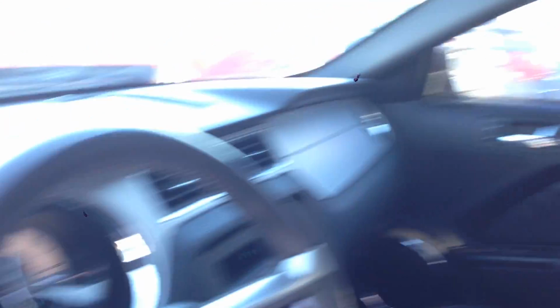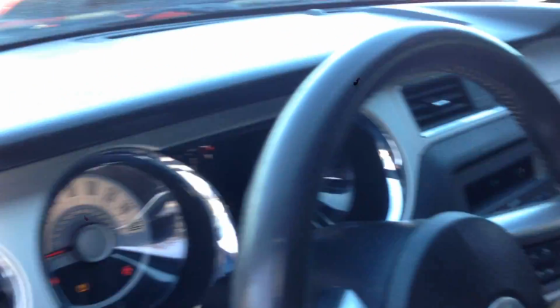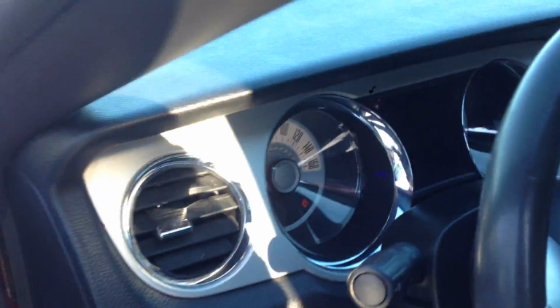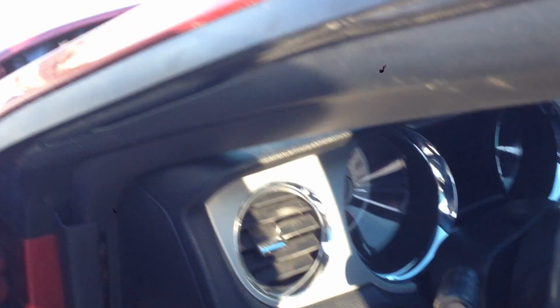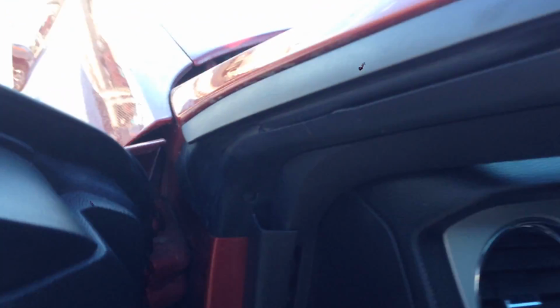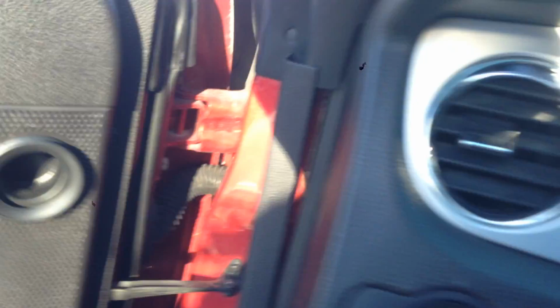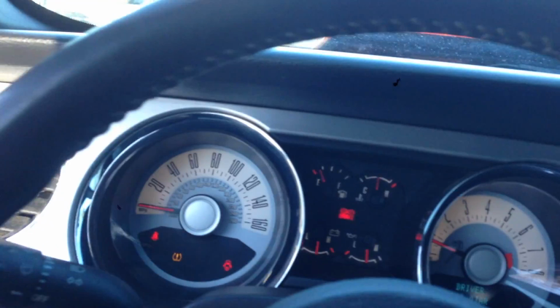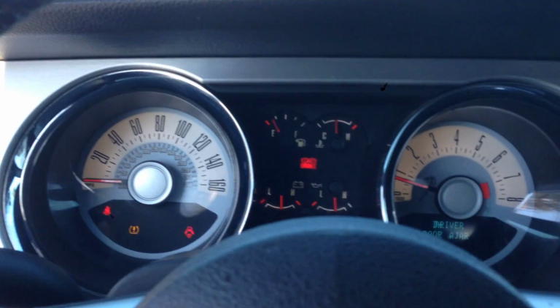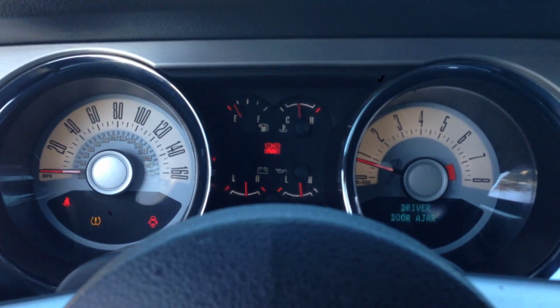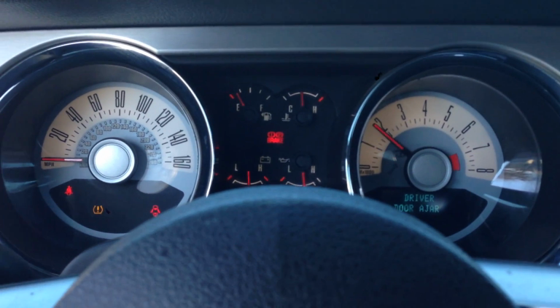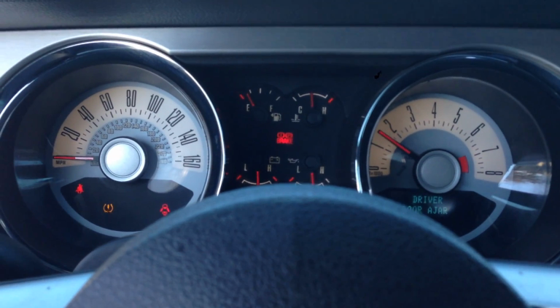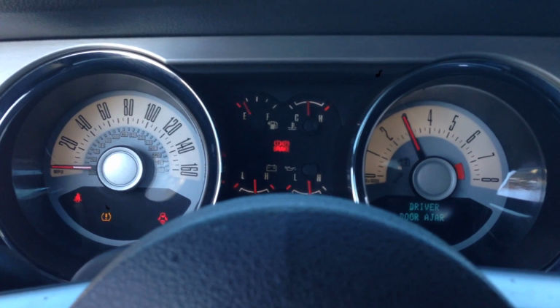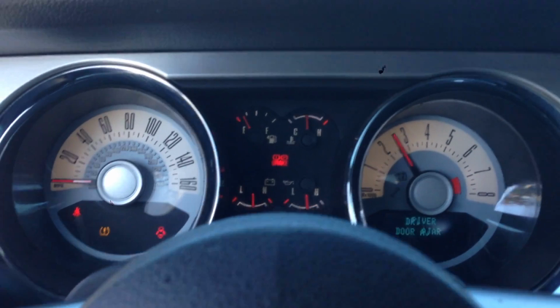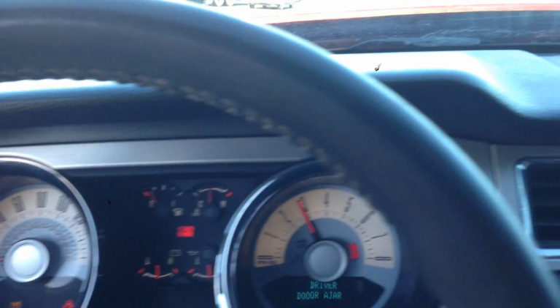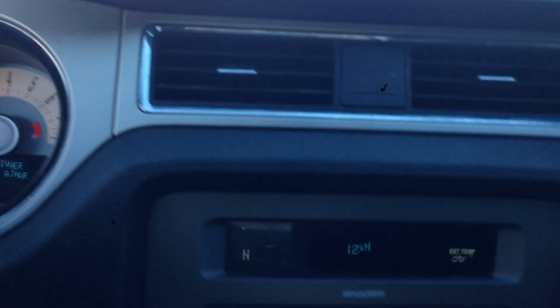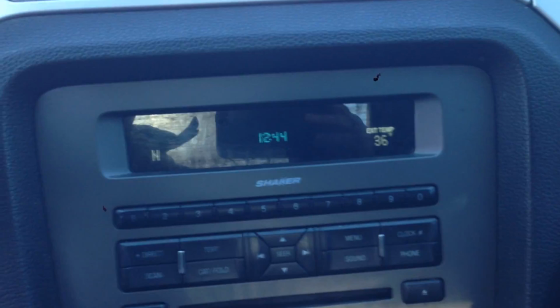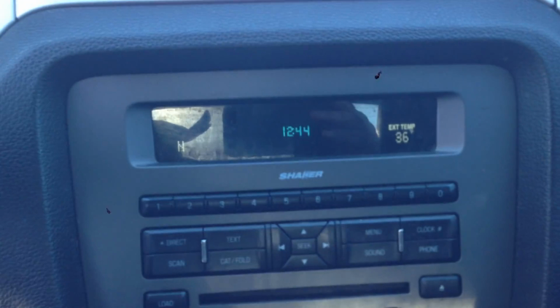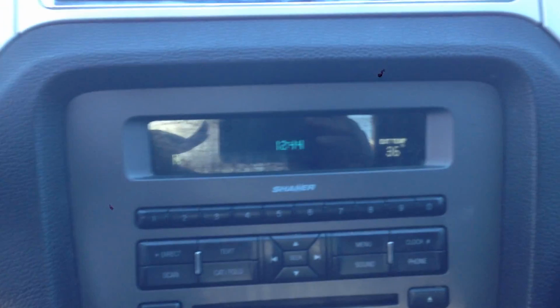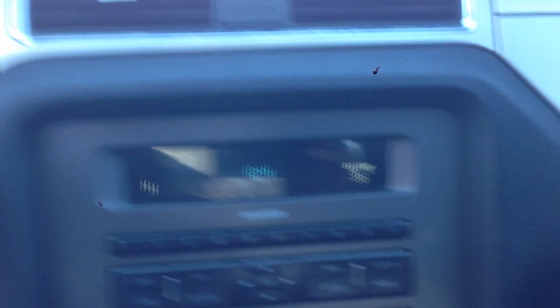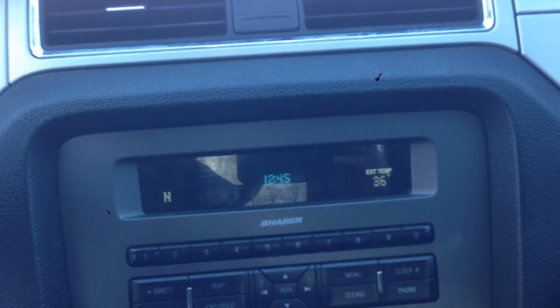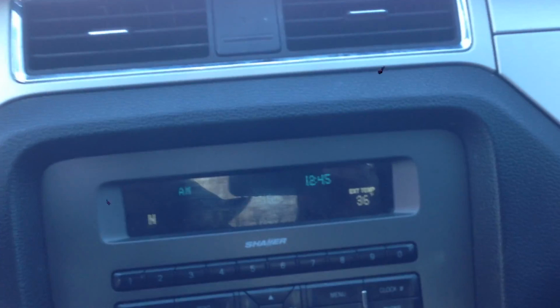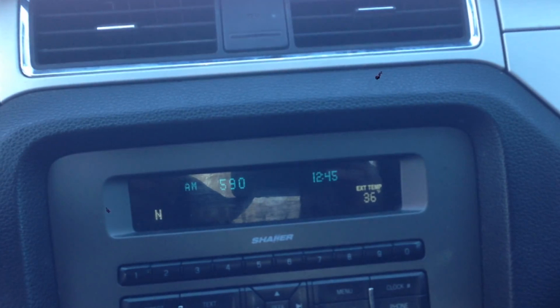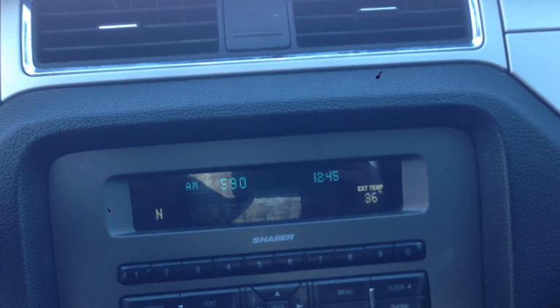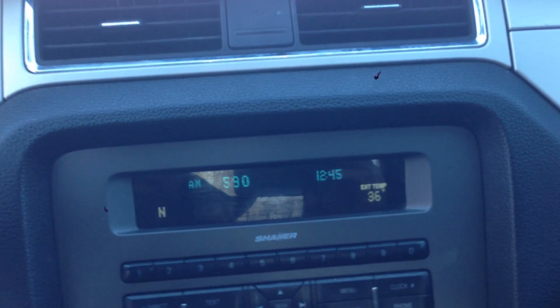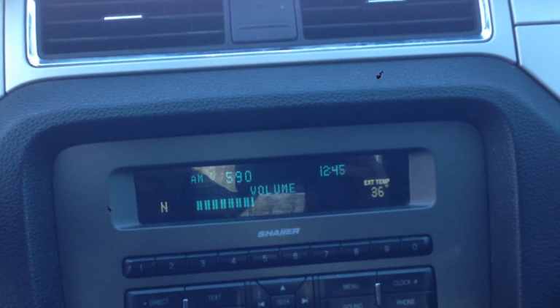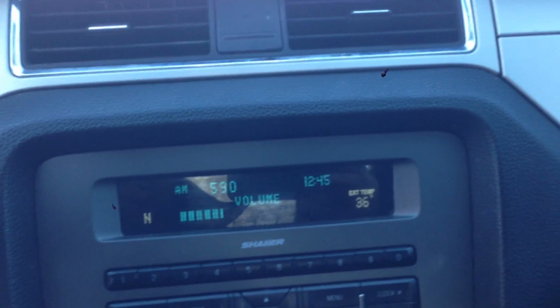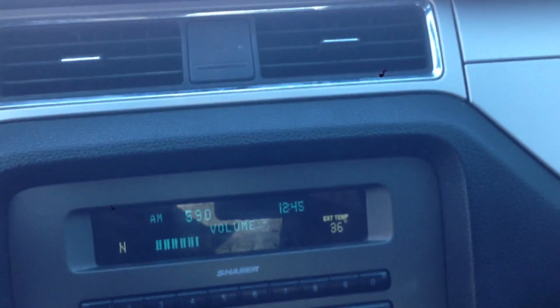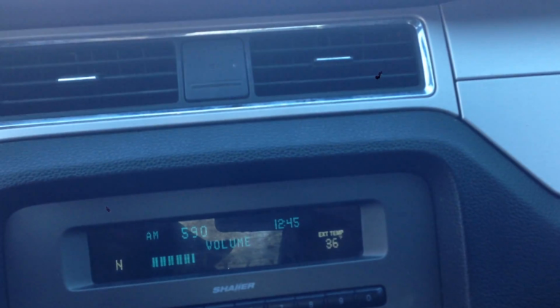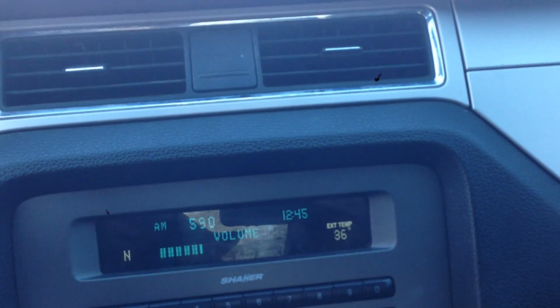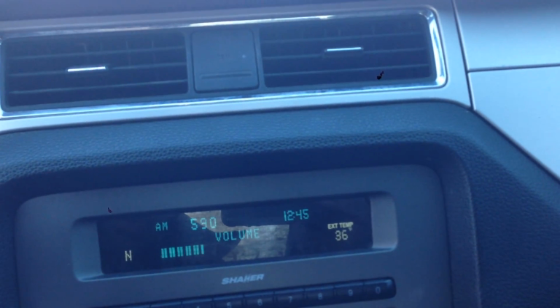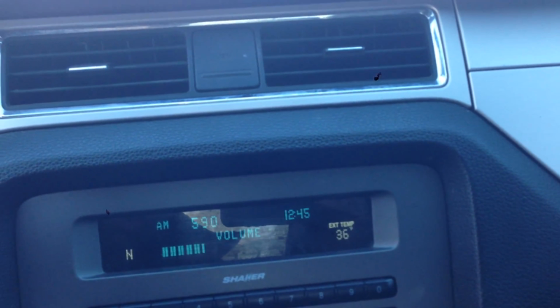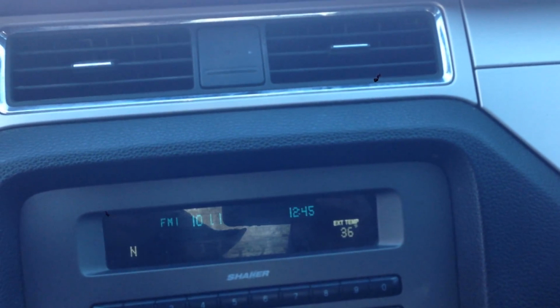No warning lights on the dash — it sounds really nice. It features Sync Microsoft with the Shaker 500 sound system. The vehicle runs and drives really nice, again no warning lights.